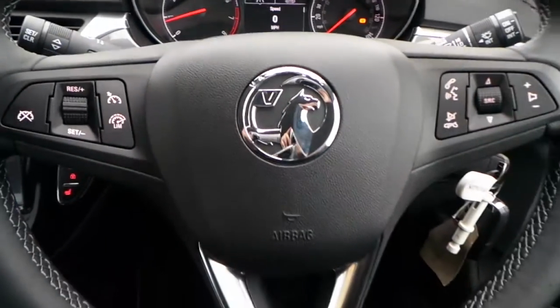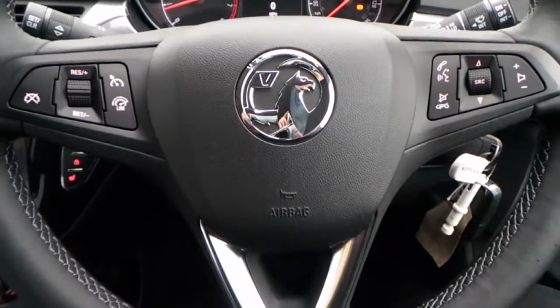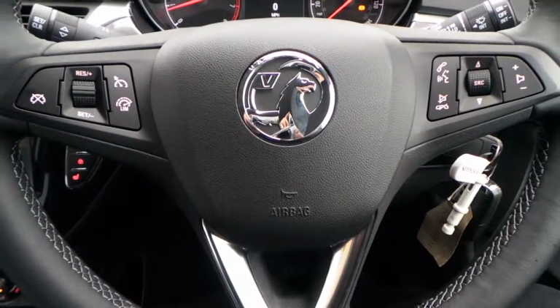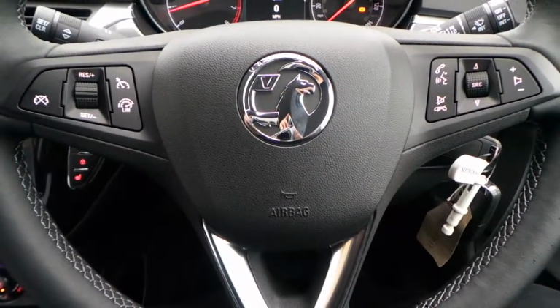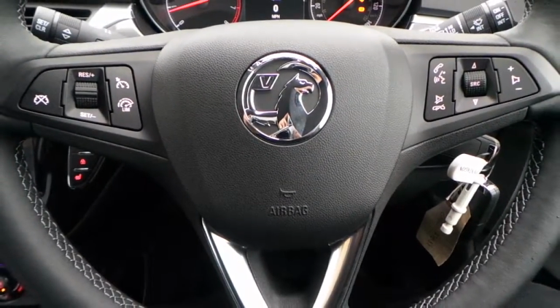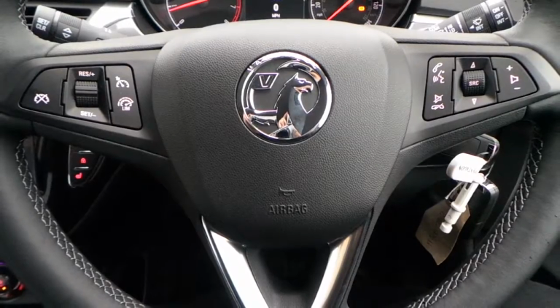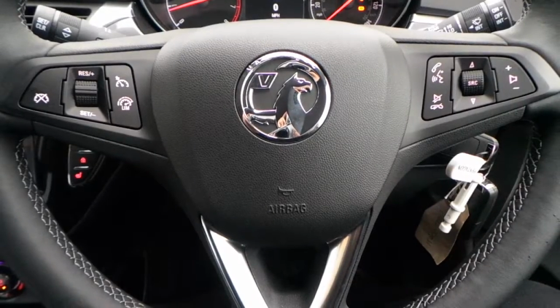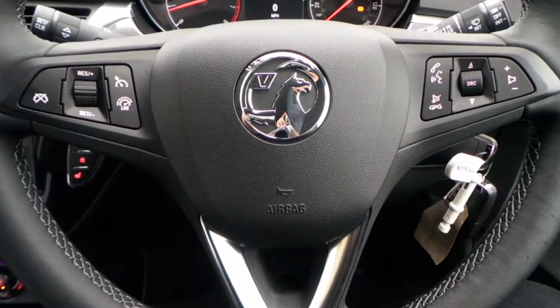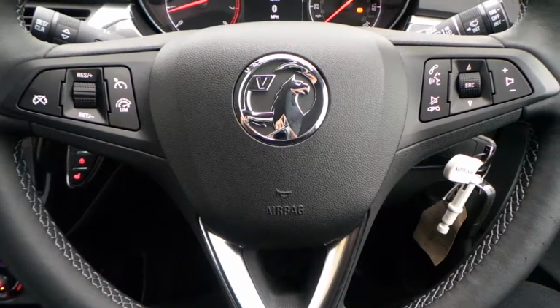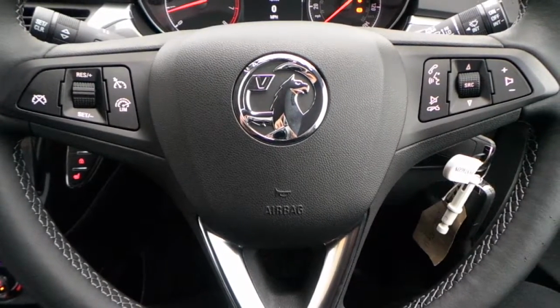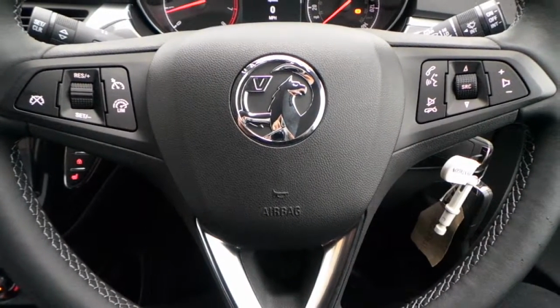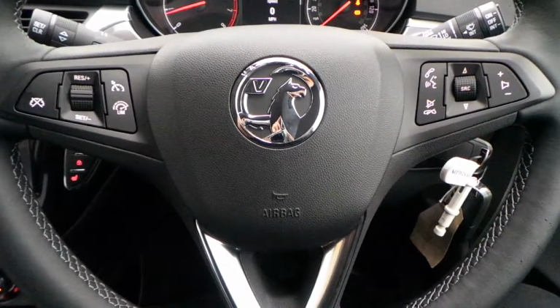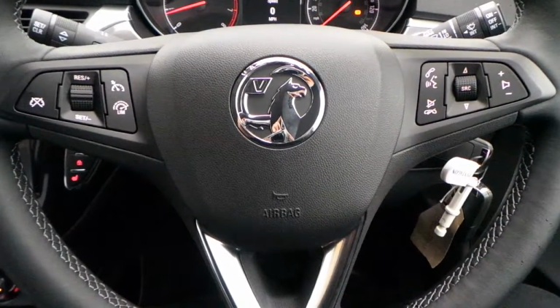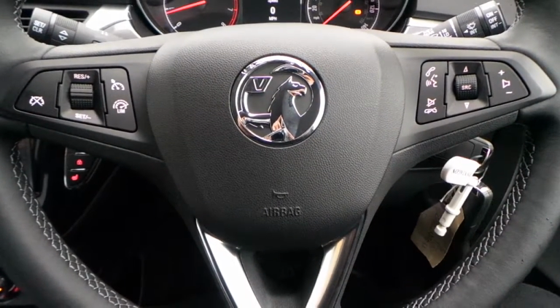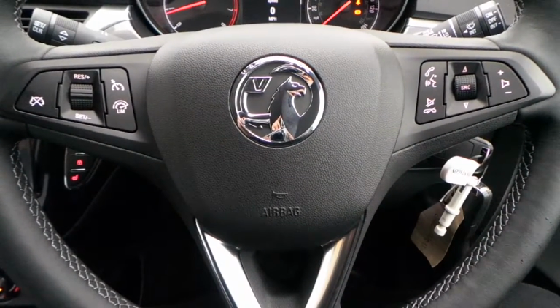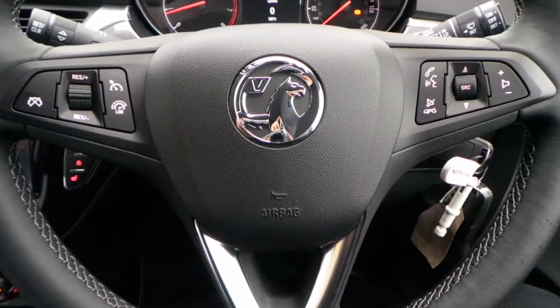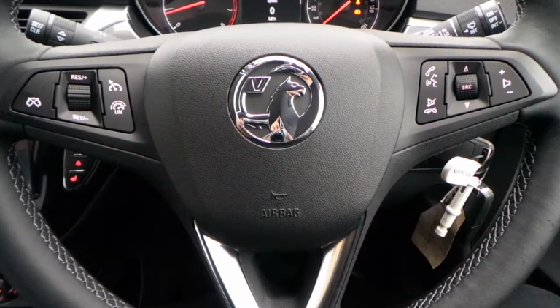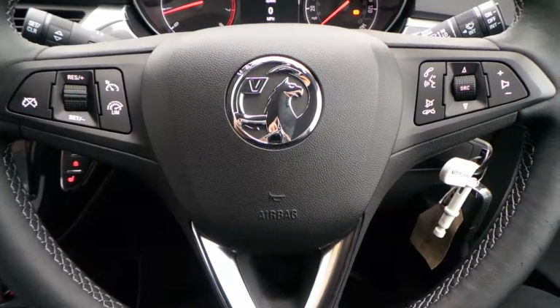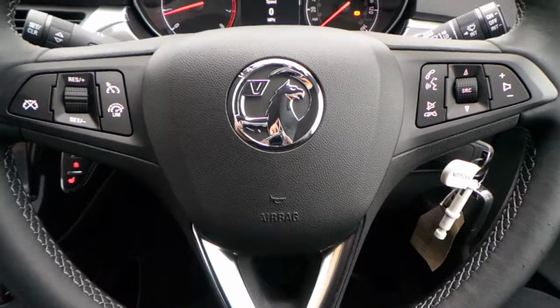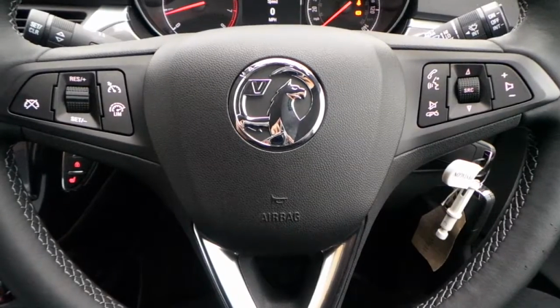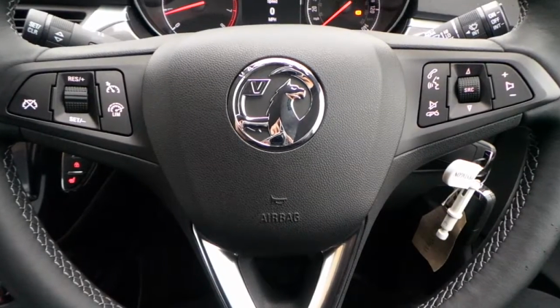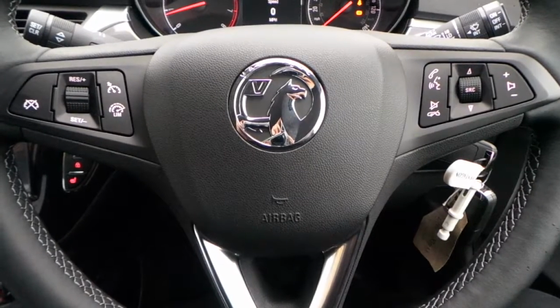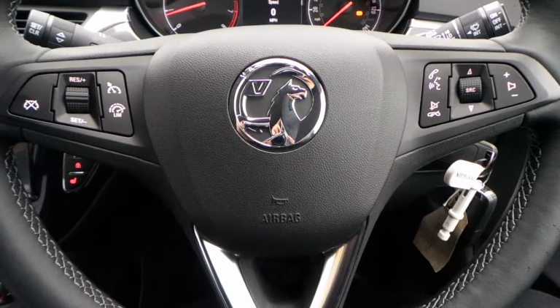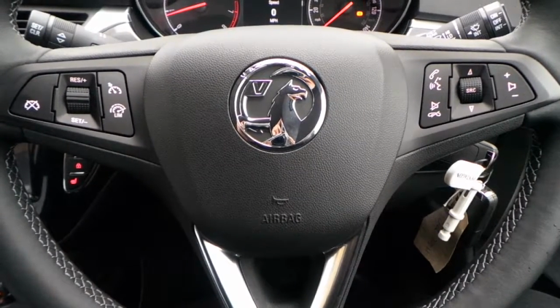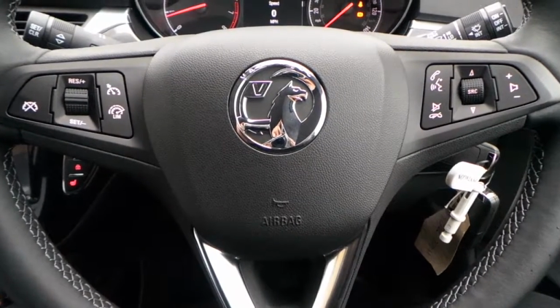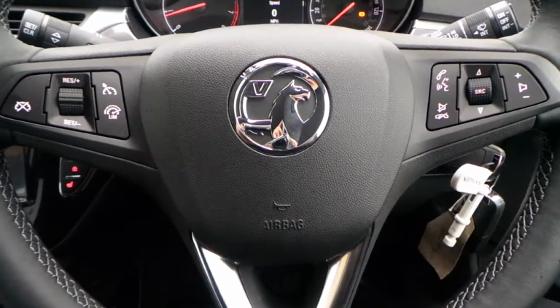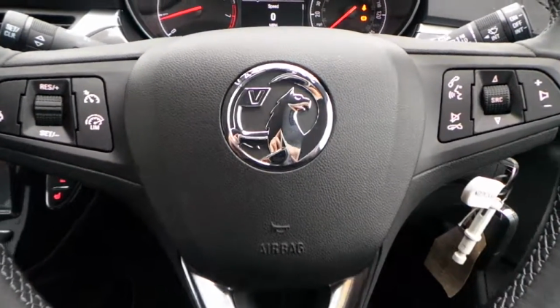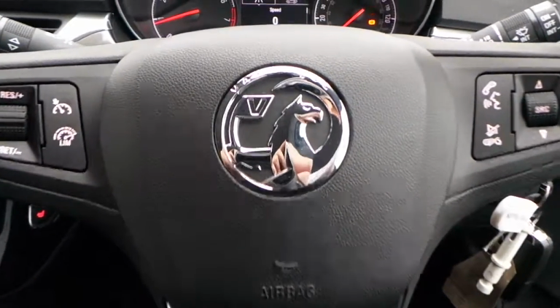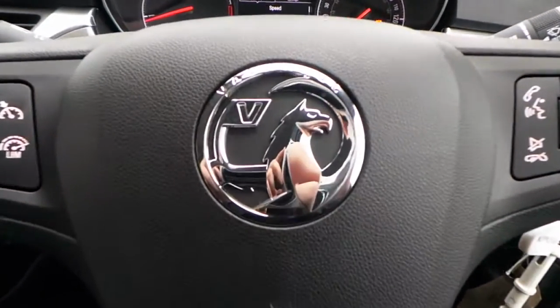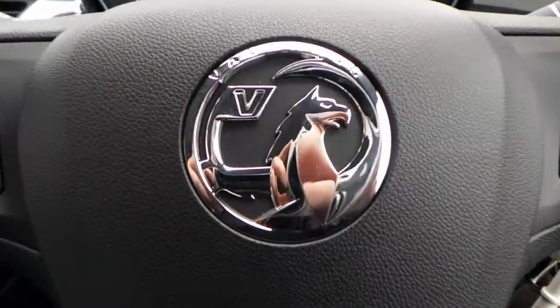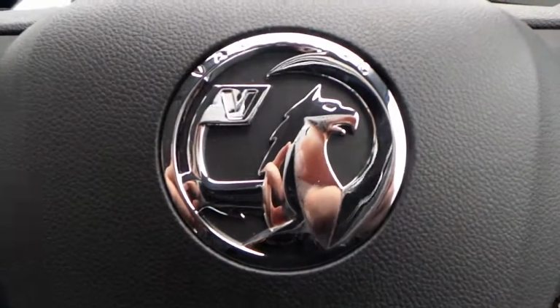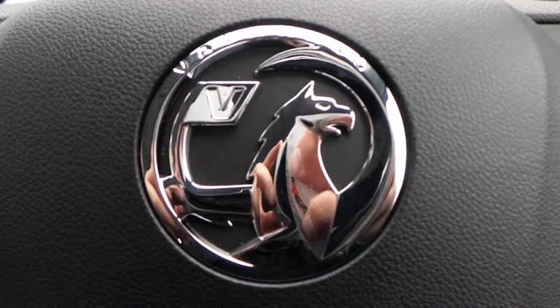If you would like any more information on this Vauxhall Corsa Diamond 66 plate, please contact us here at Pentagon Vauxhall in Eccles. Thank you very much for viewing.